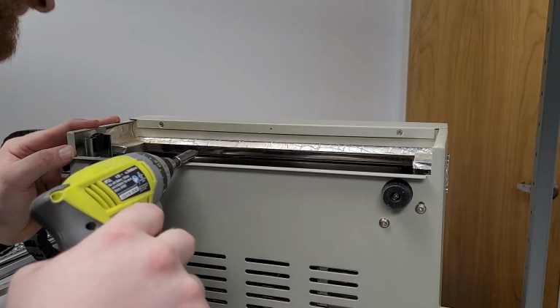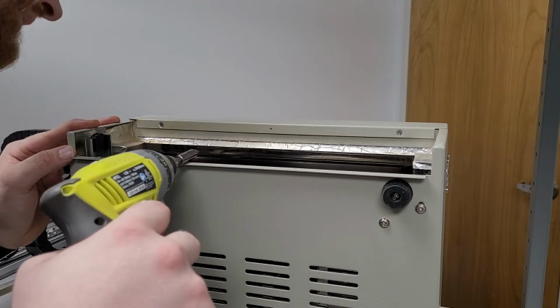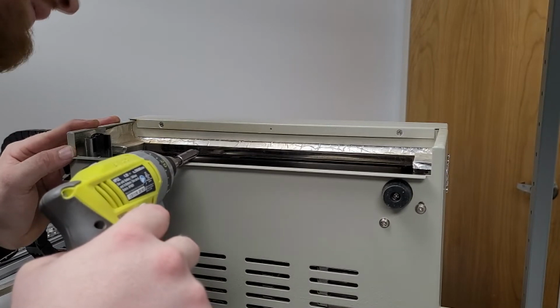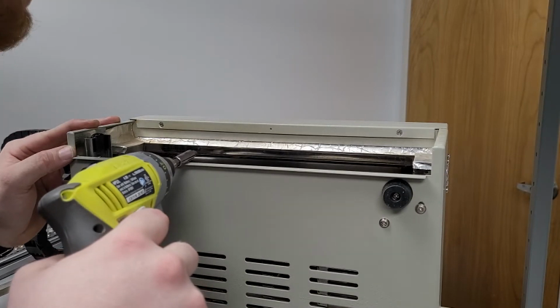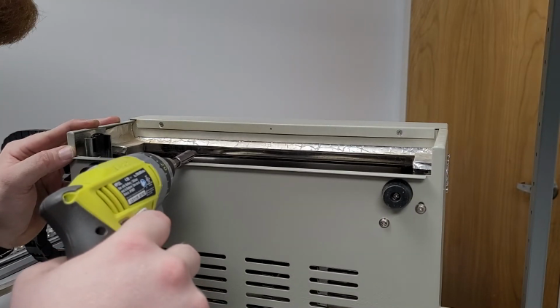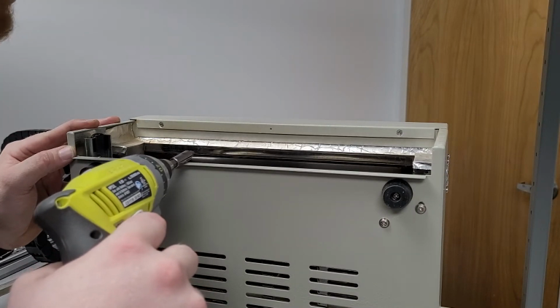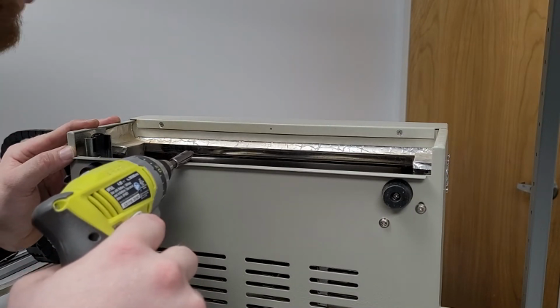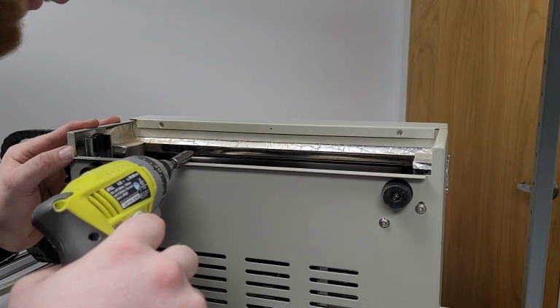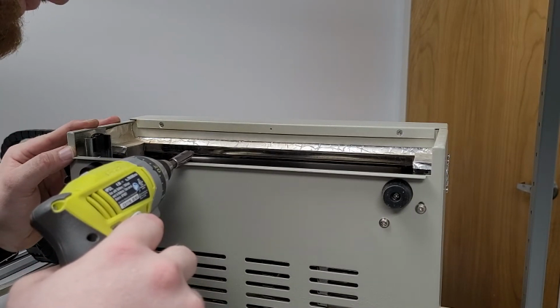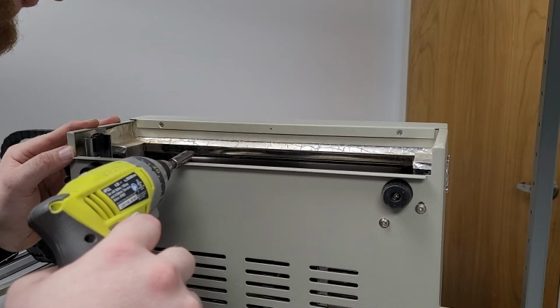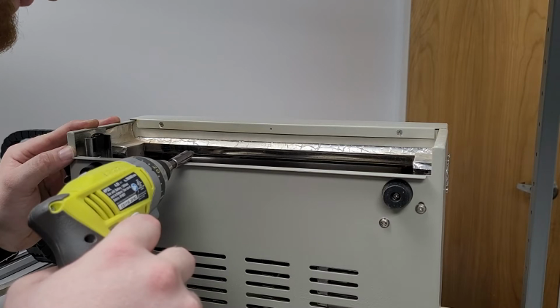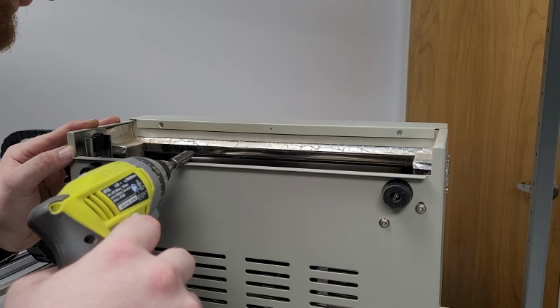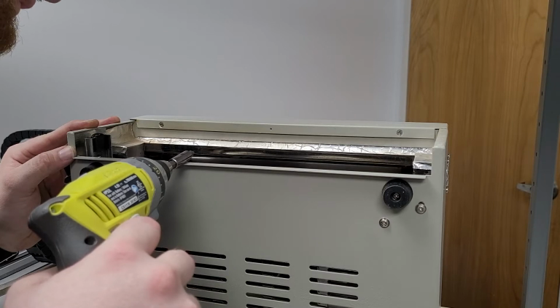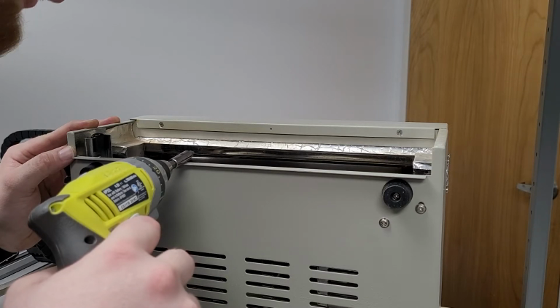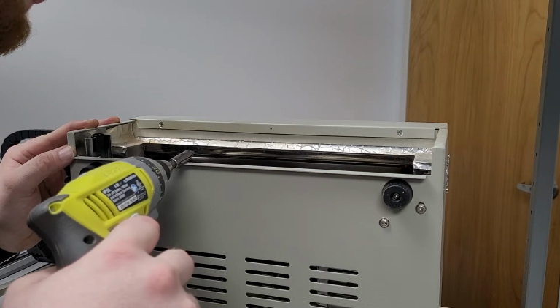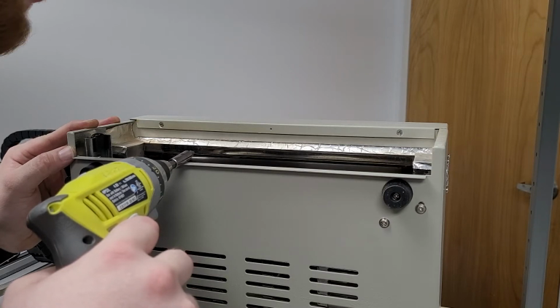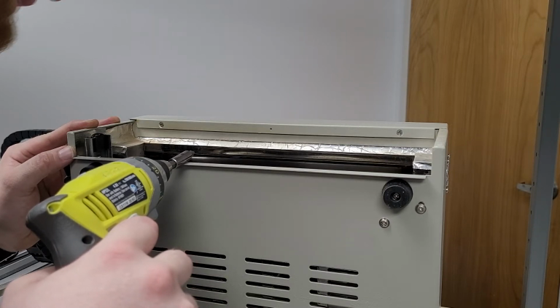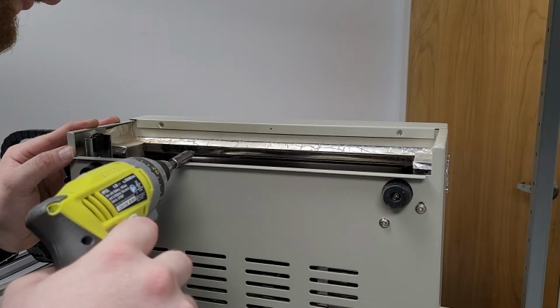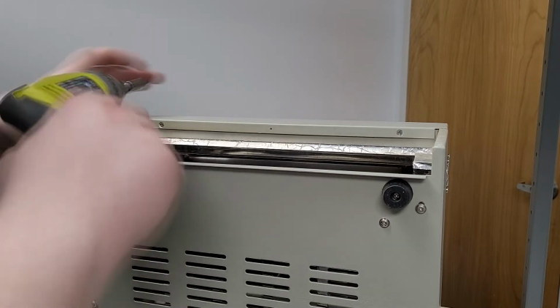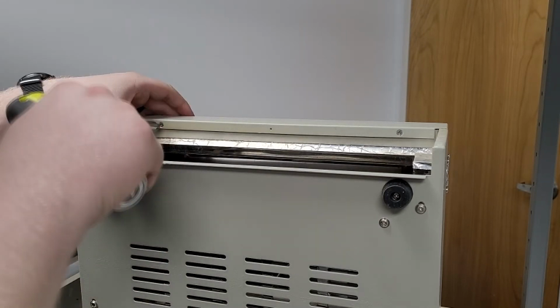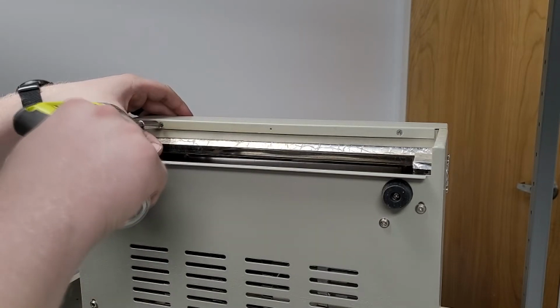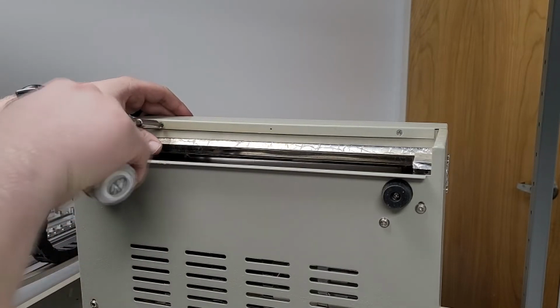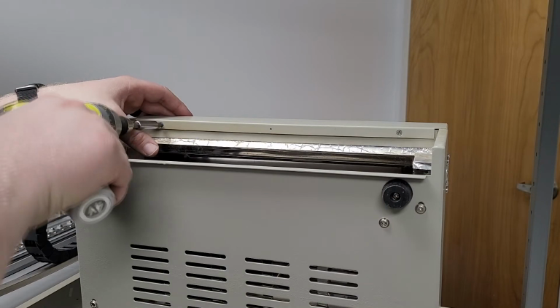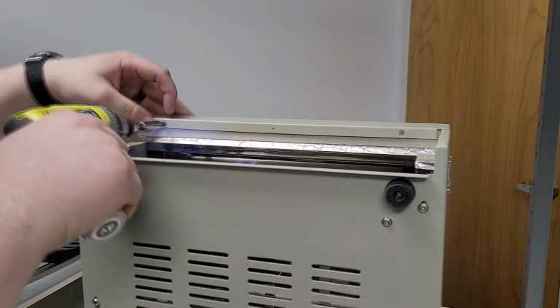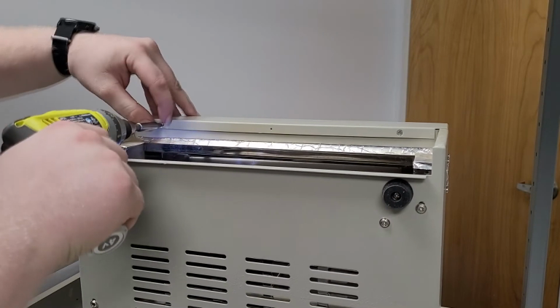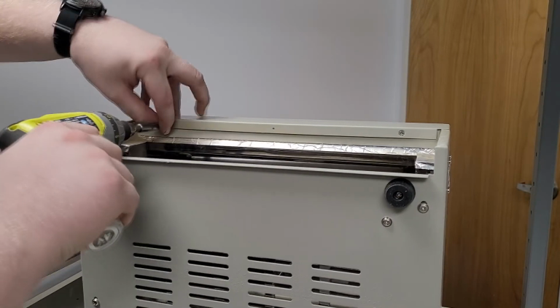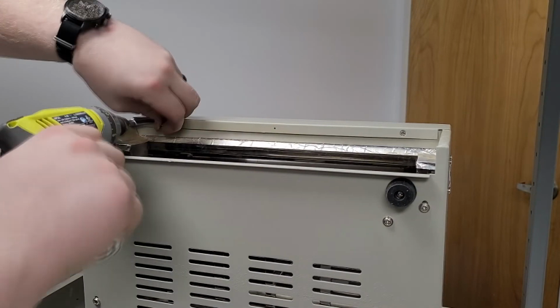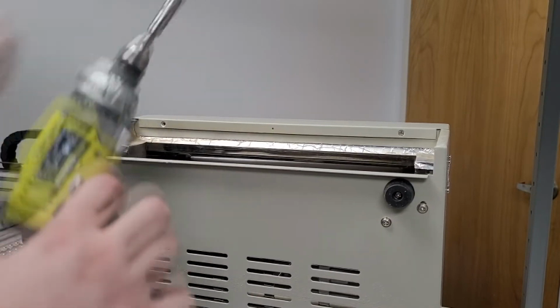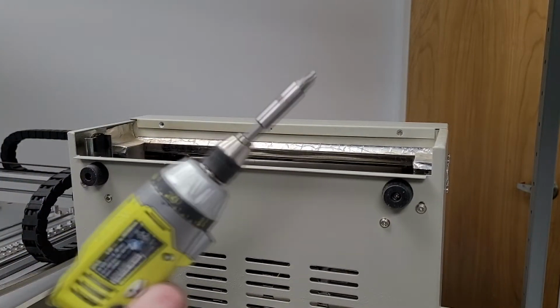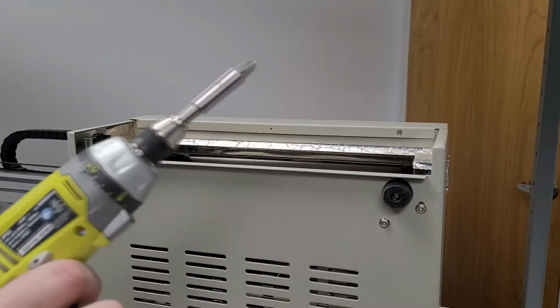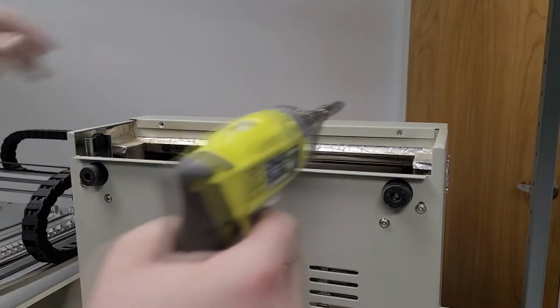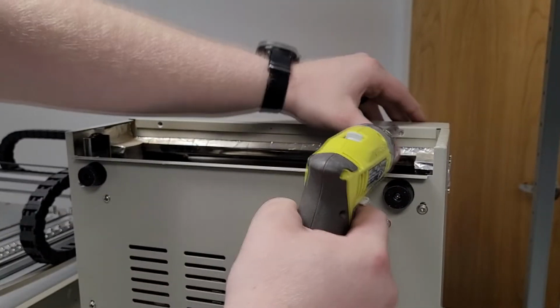Interestingly enough, I was told that there were only two lamps in these fixtures, but mine appears to have four. That's pretty neat — I got four. Also, an electric screwdriver is your best friend.